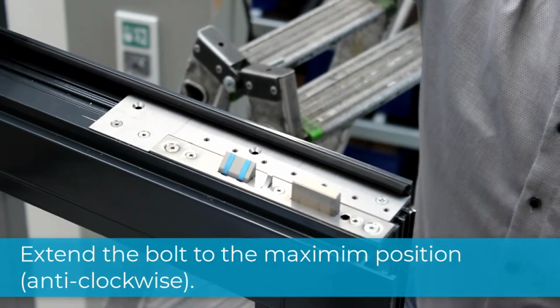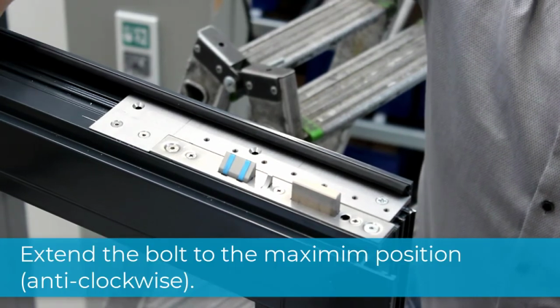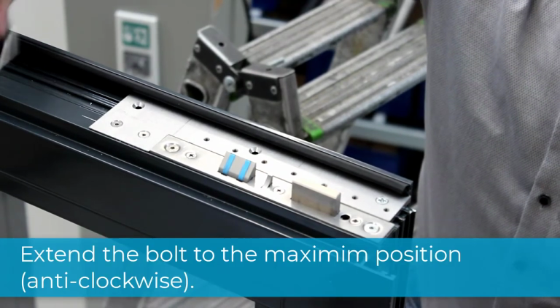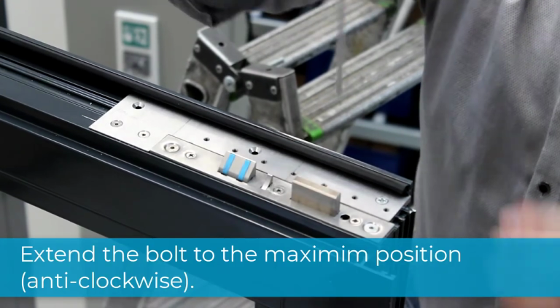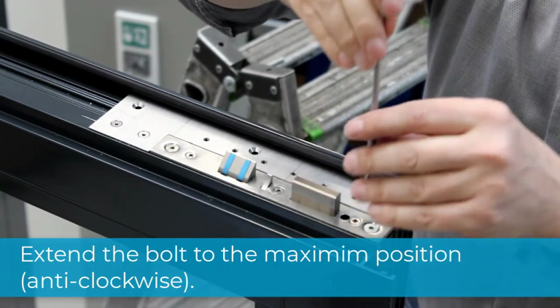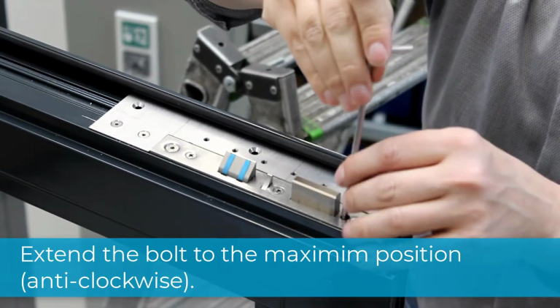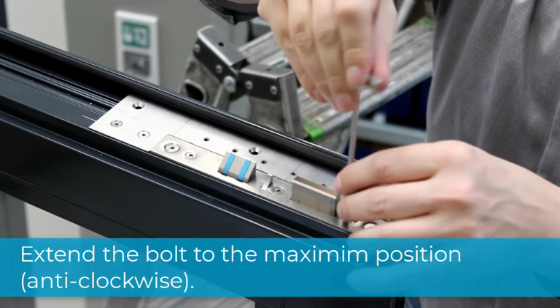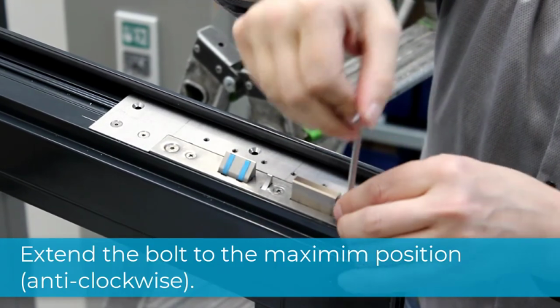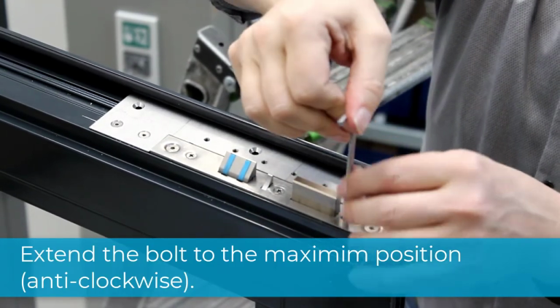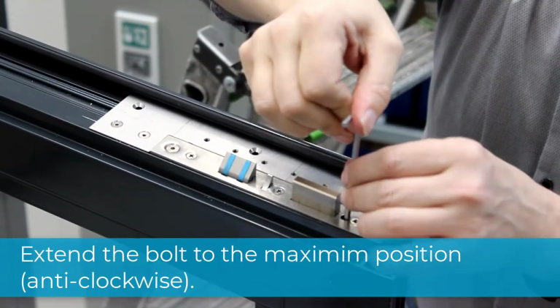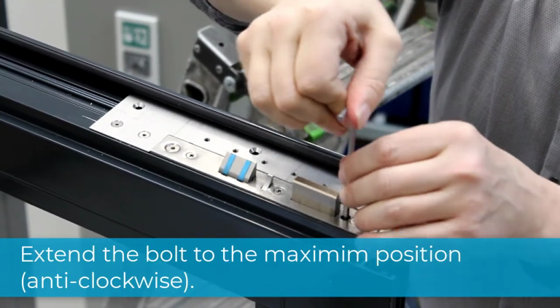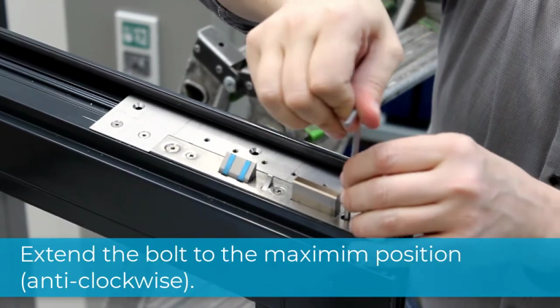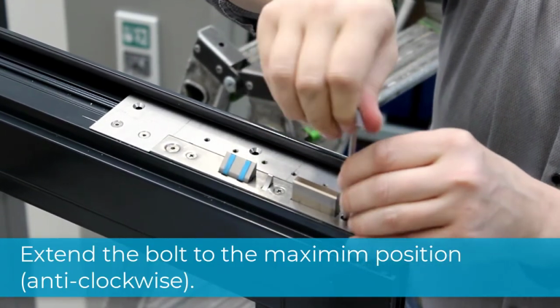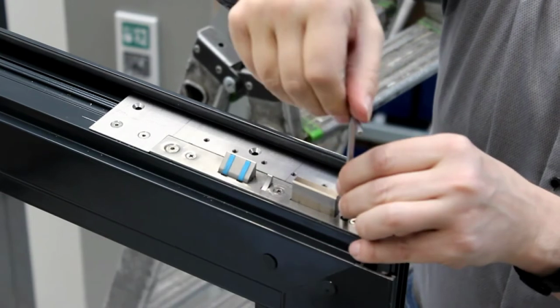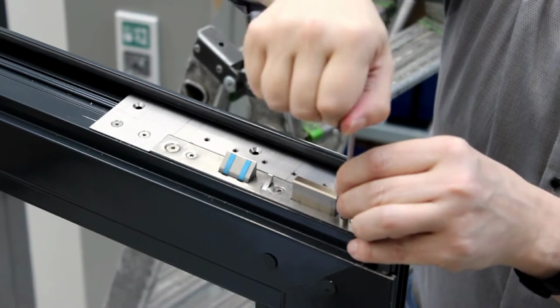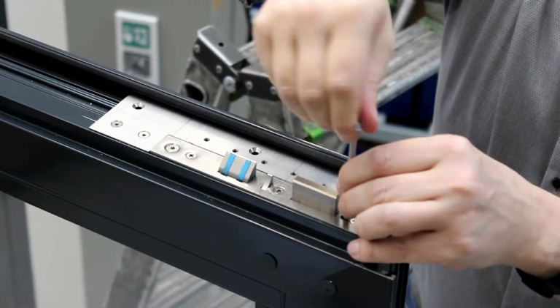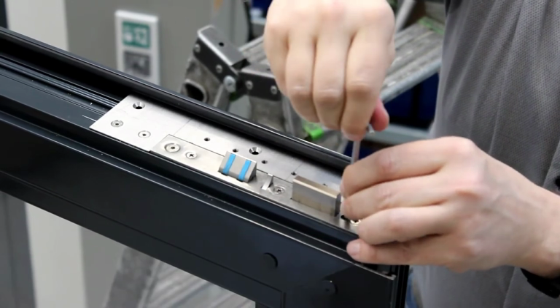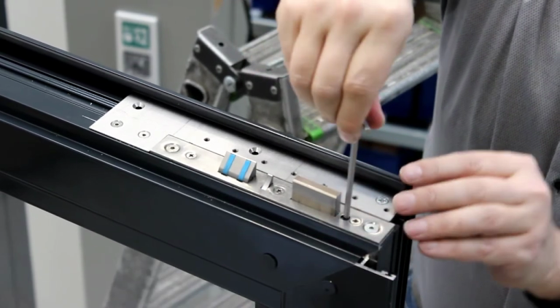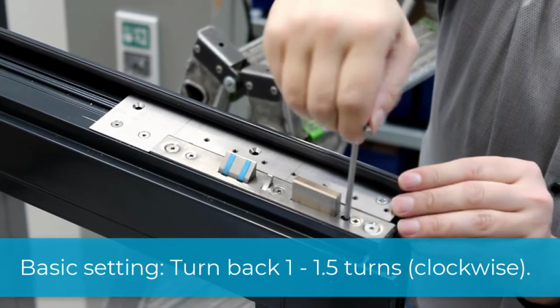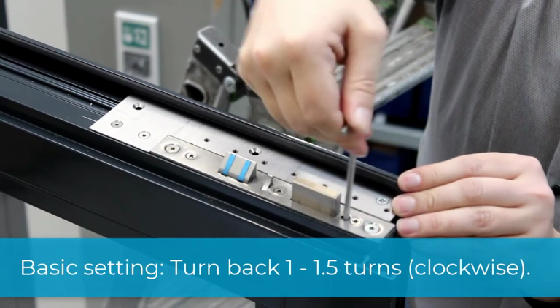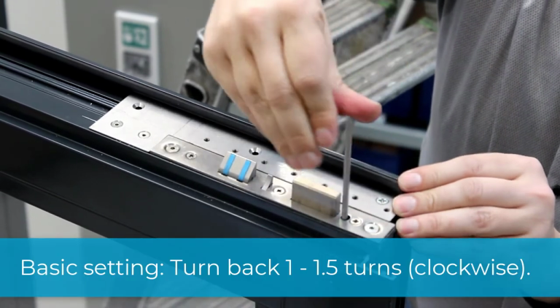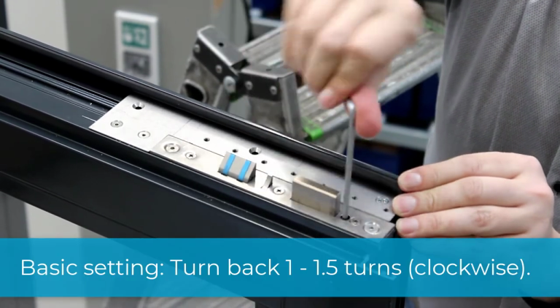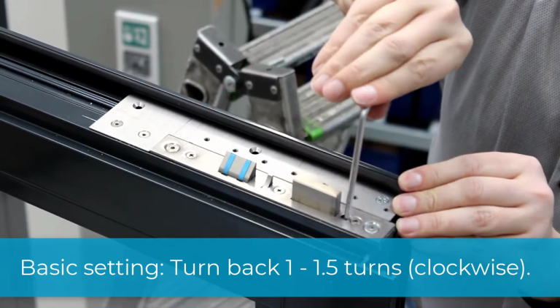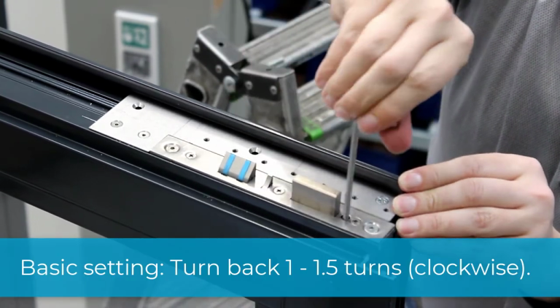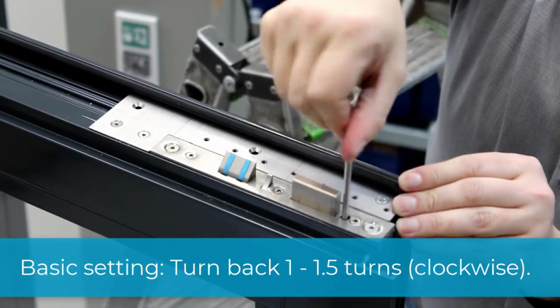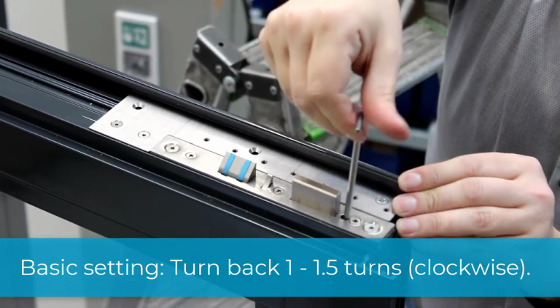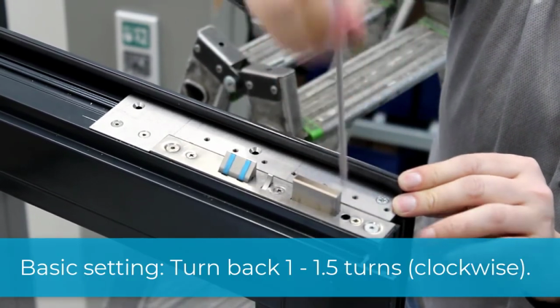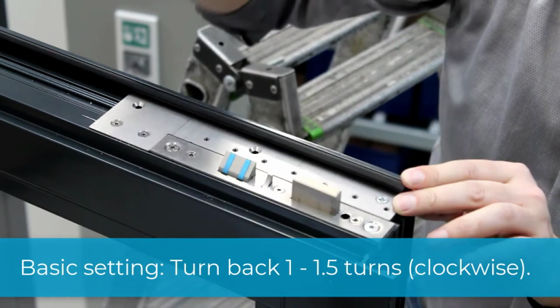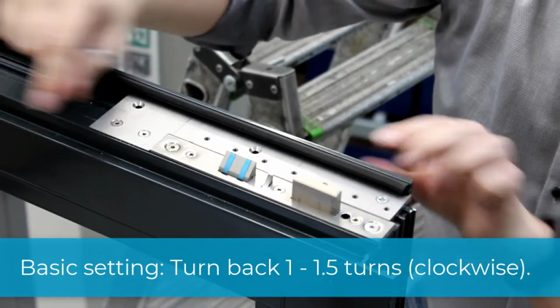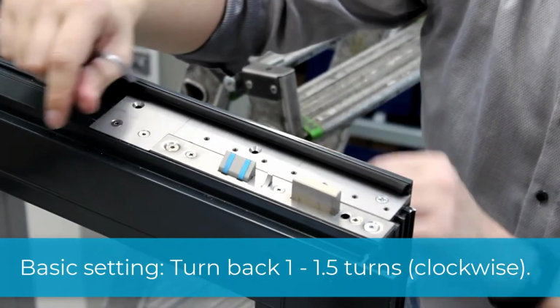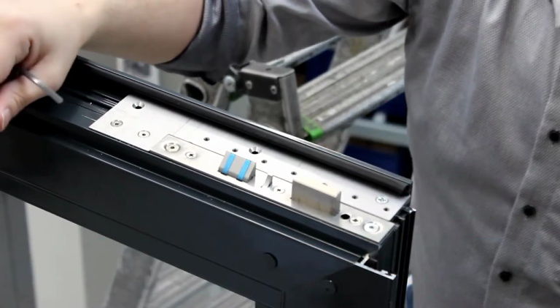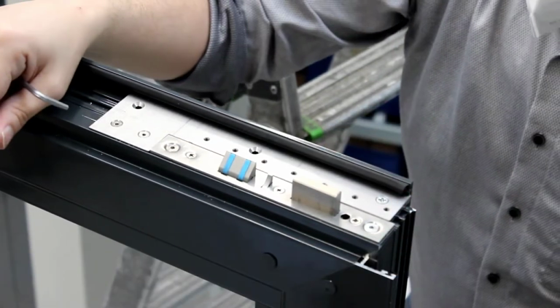Turn the locking screw to the left hand tight to reach the maximum position. Then release this position with one and a half turns.